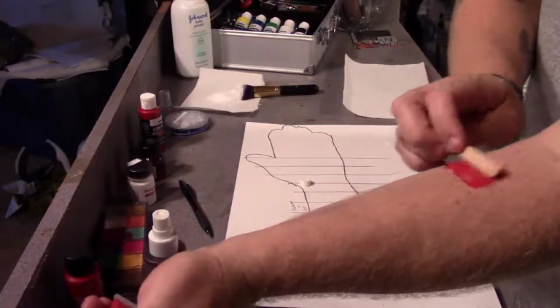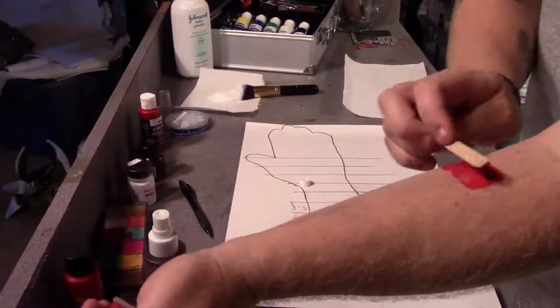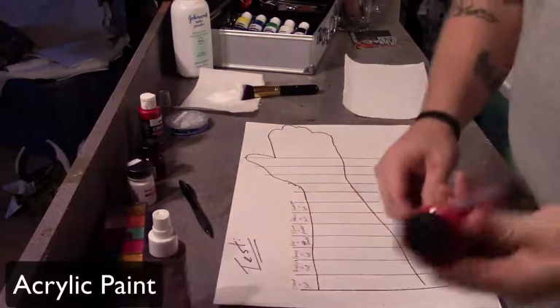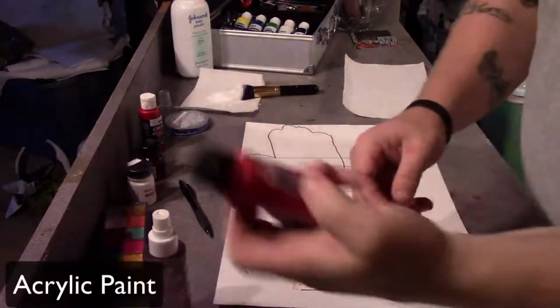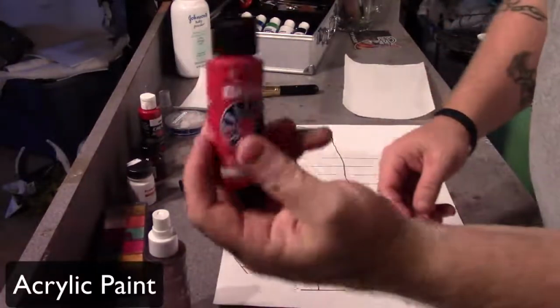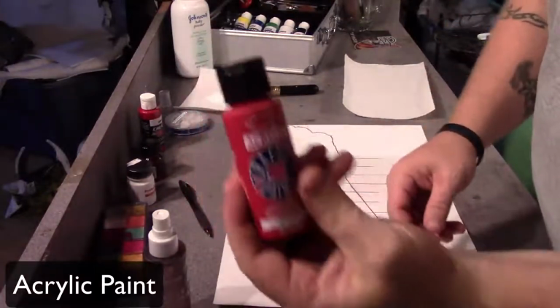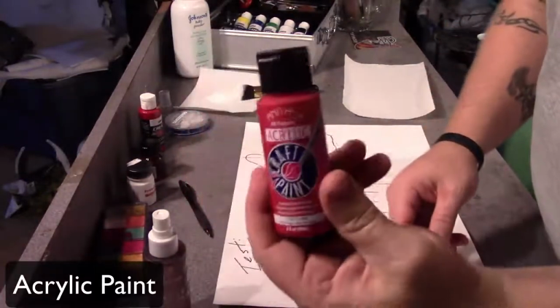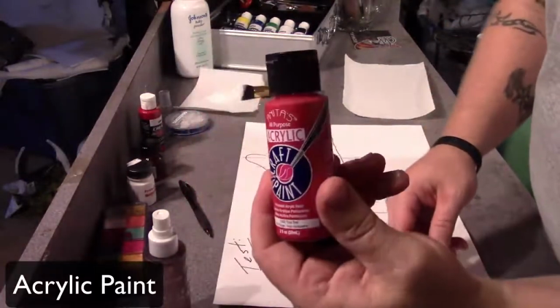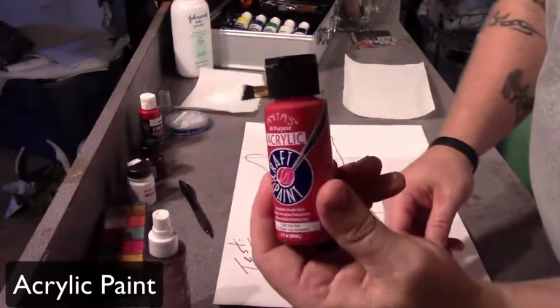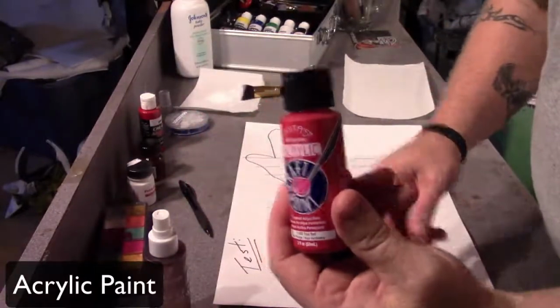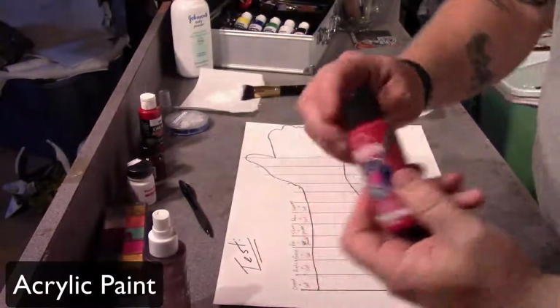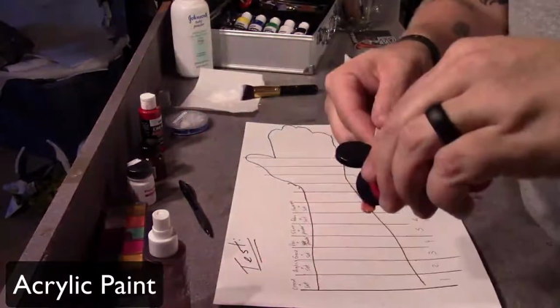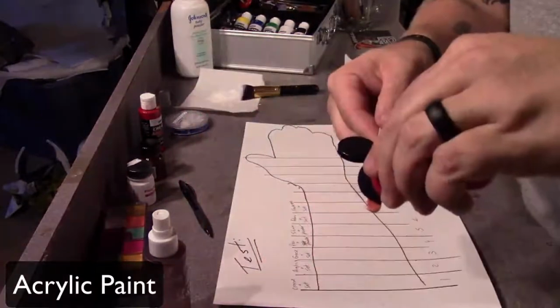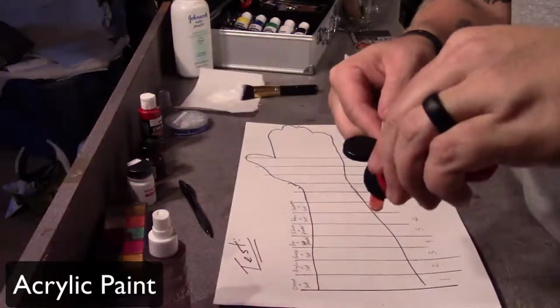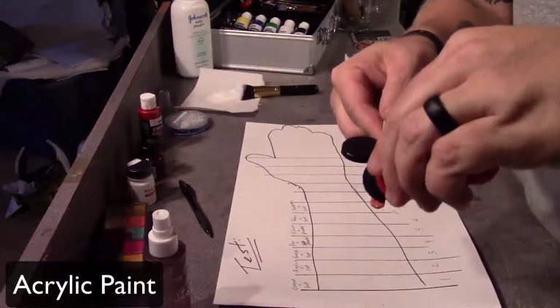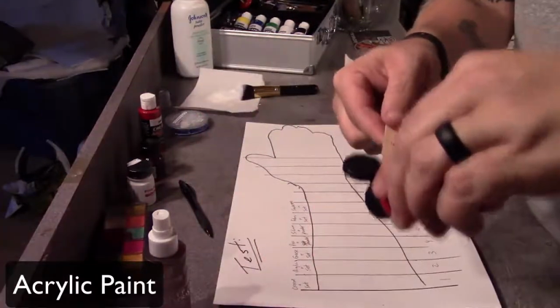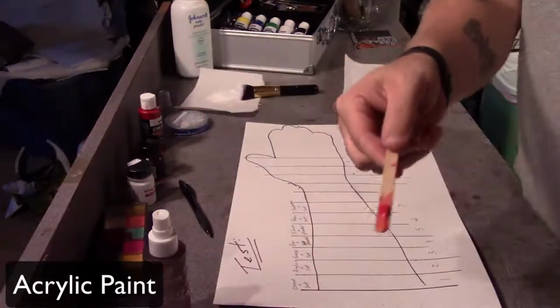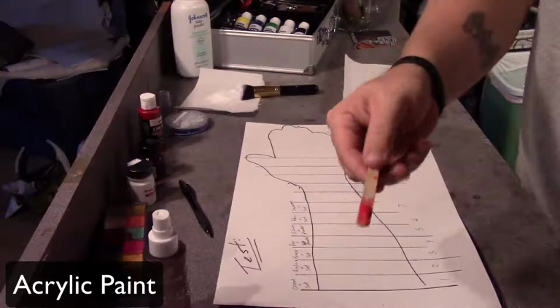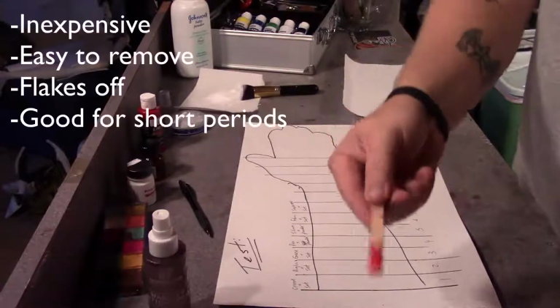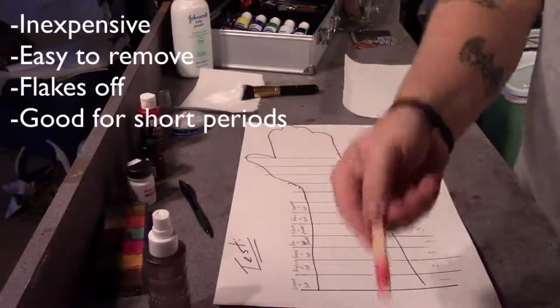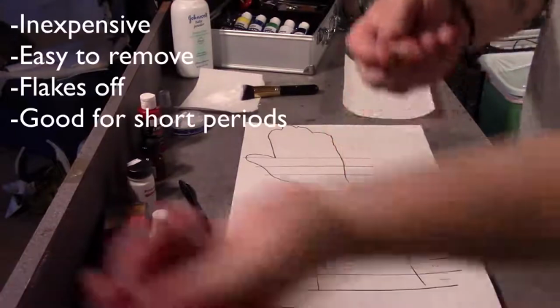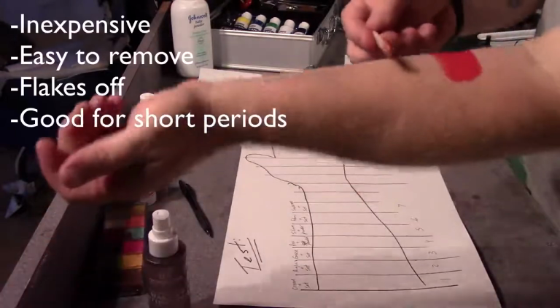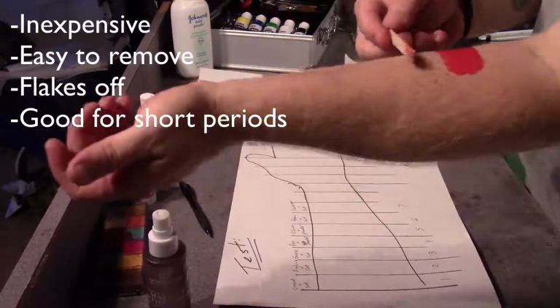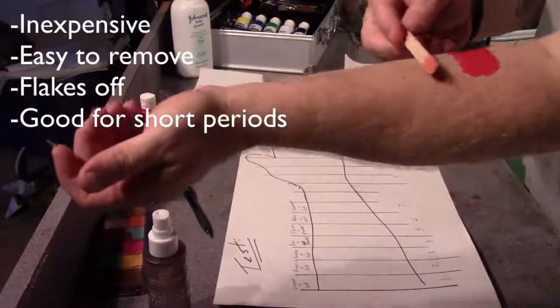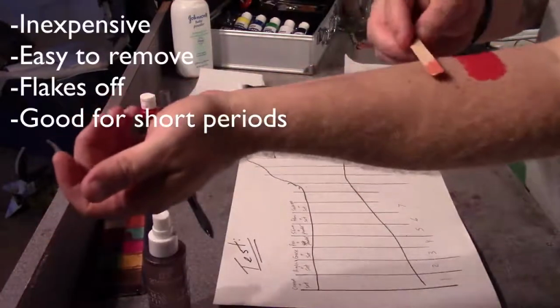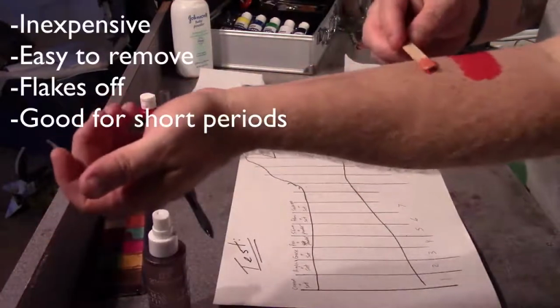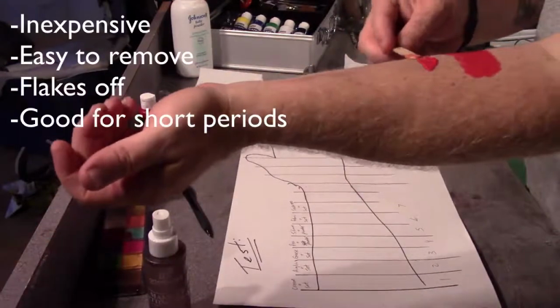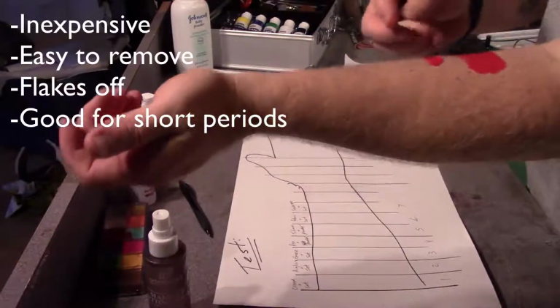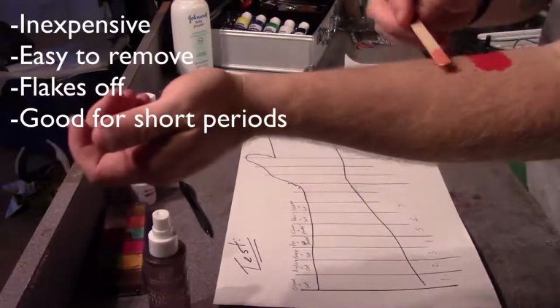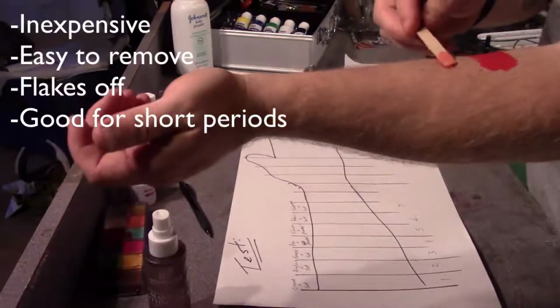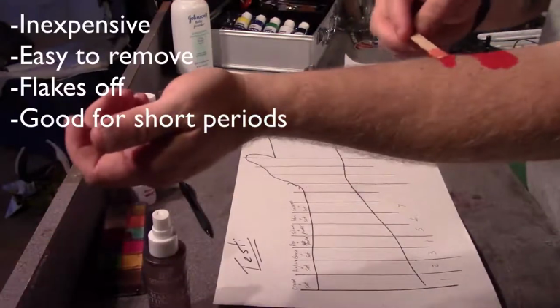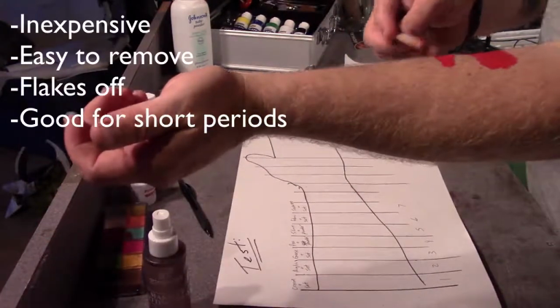Next we're going to try our acrylic paint. The acrylic paint is also inexpensive, it's easy to remove, it will also flake off, and it's good for short periods of wear.